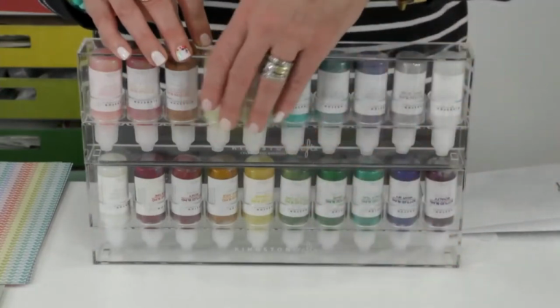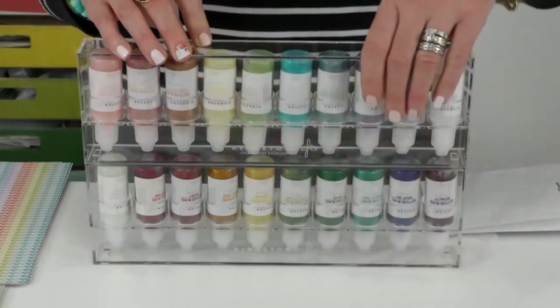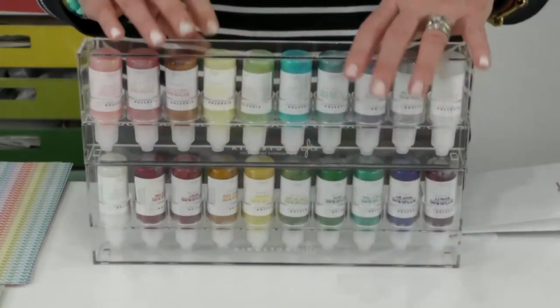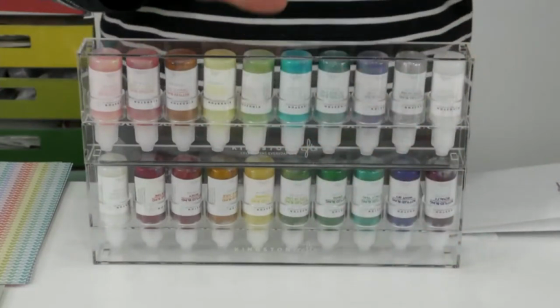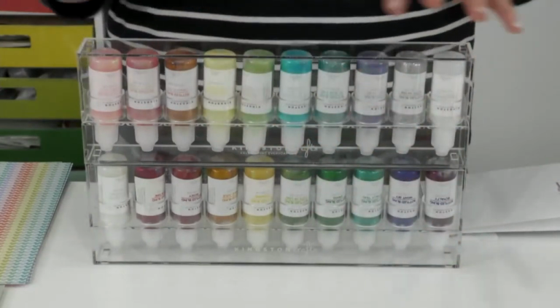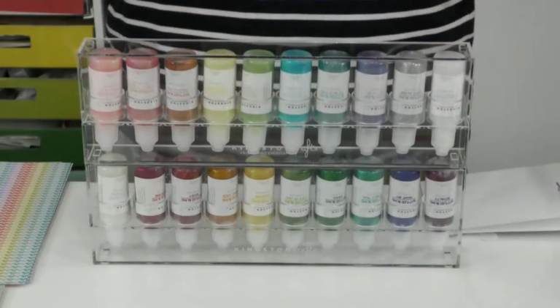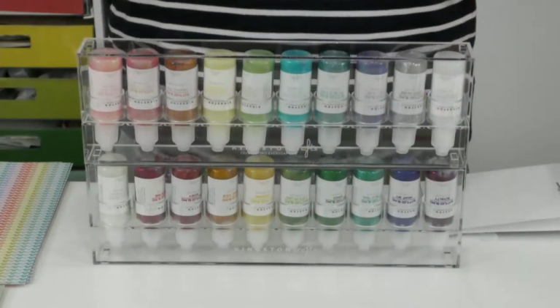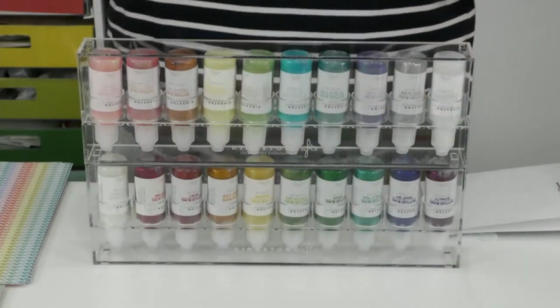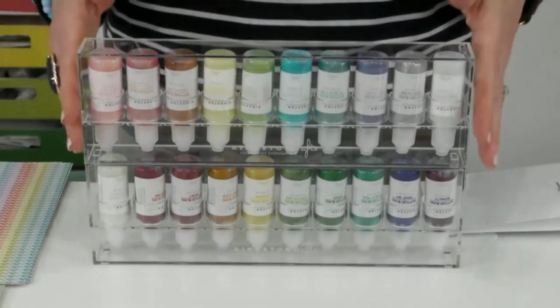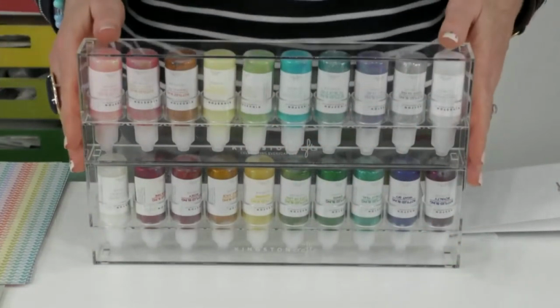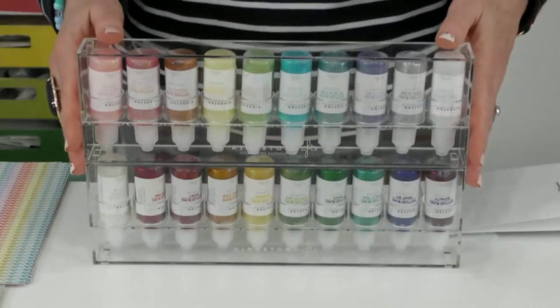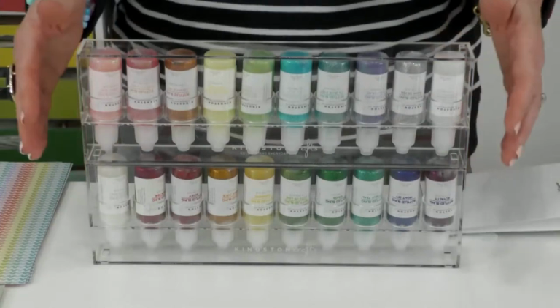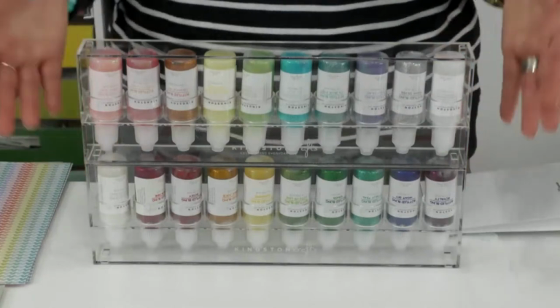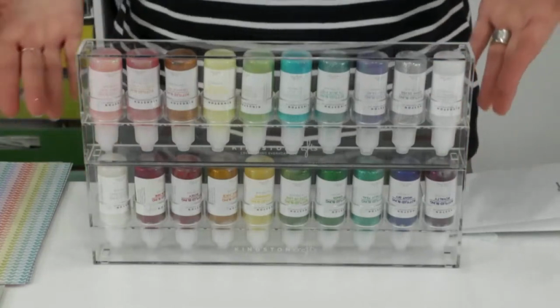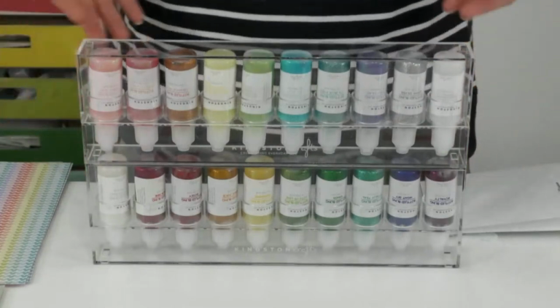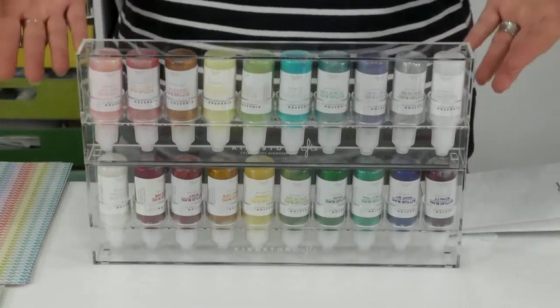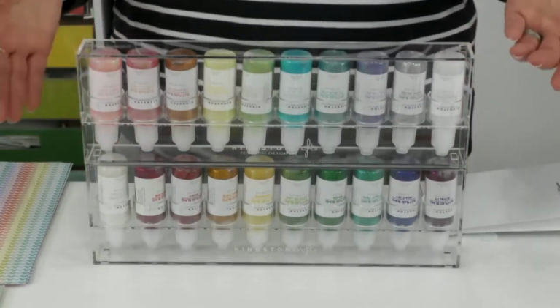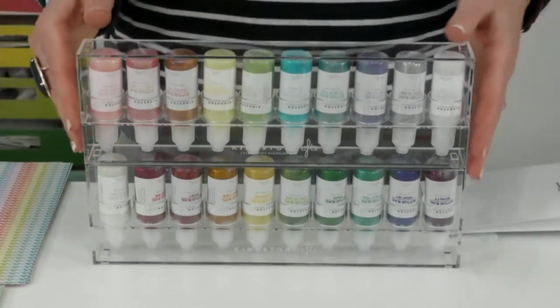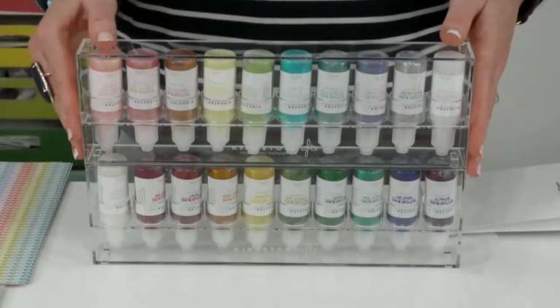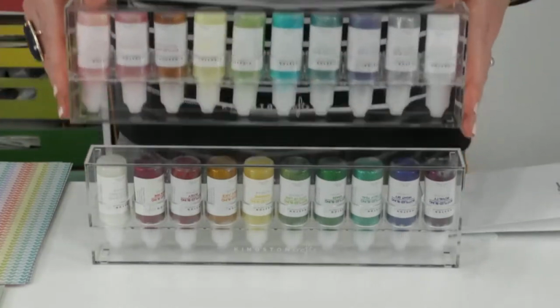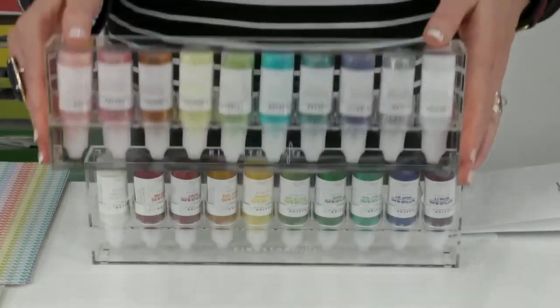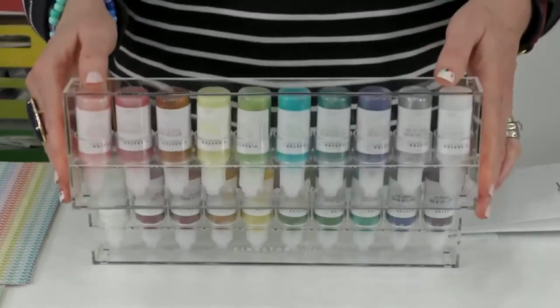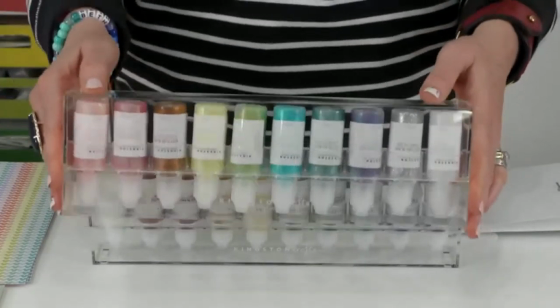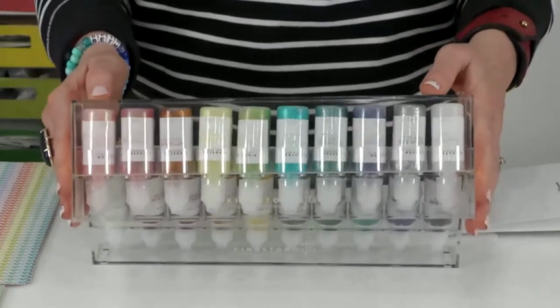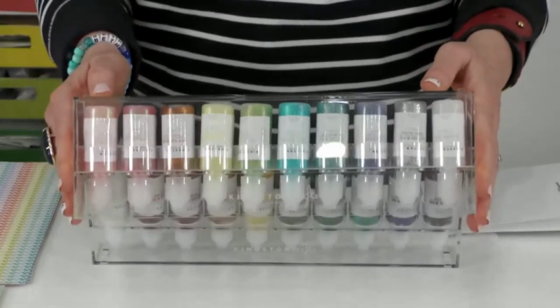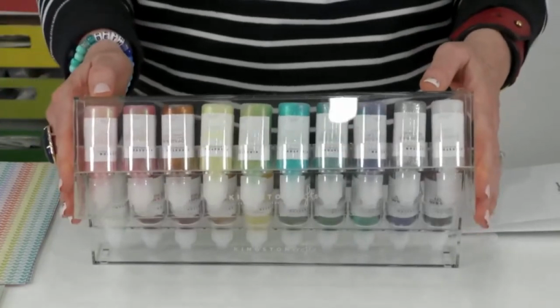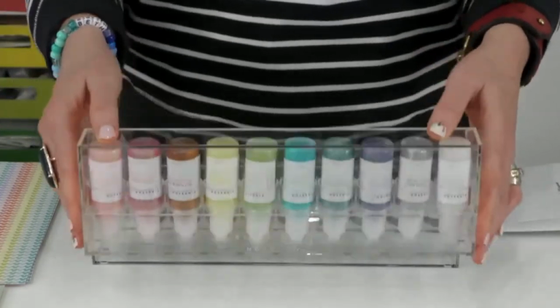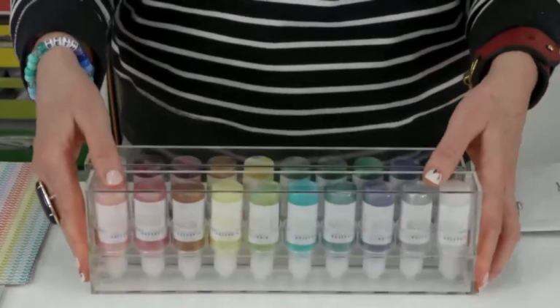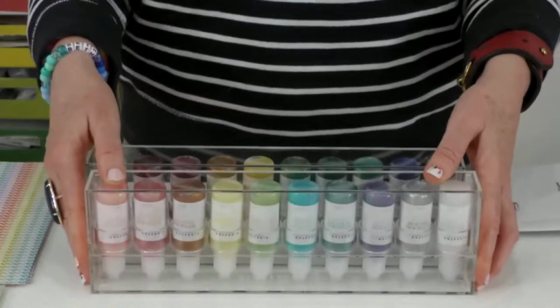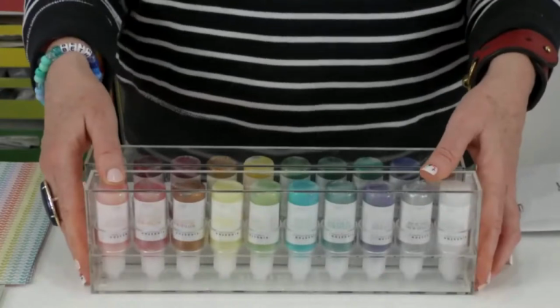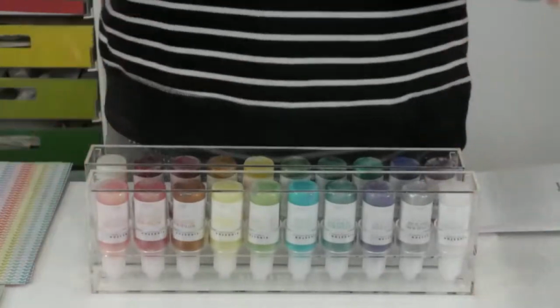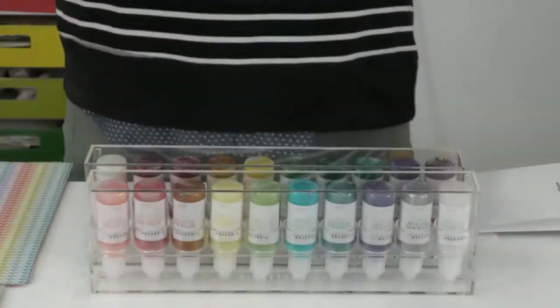Everything coordinates and everything mixes and matches — that's what I love about the fact that these lock into each other. You loved the everyday collection, so now we've come out with the spring collection and we're super excited about it.